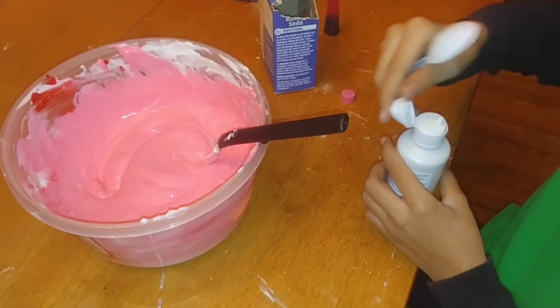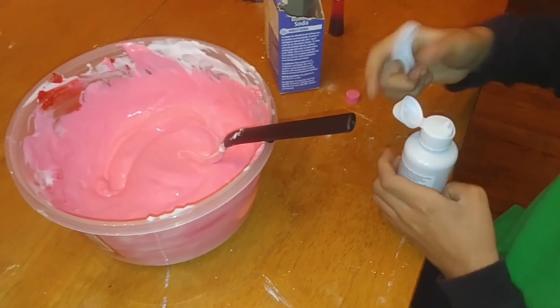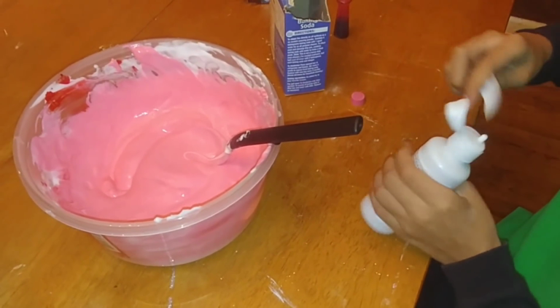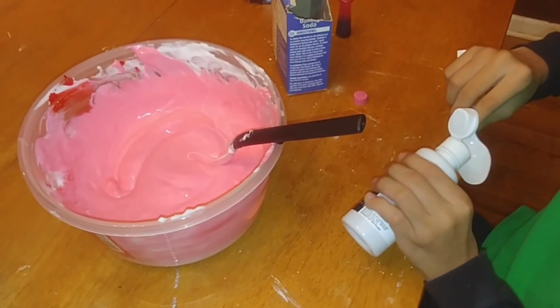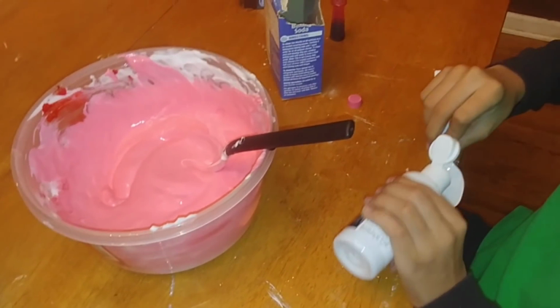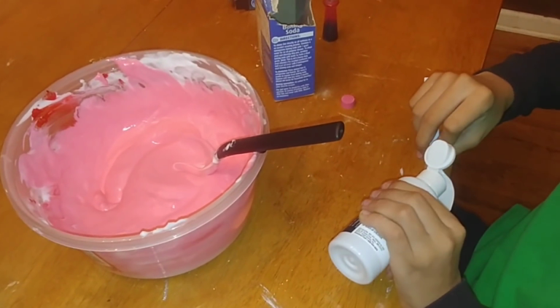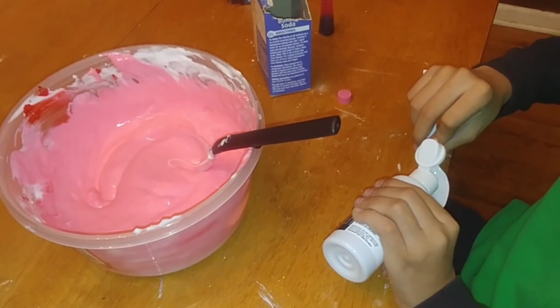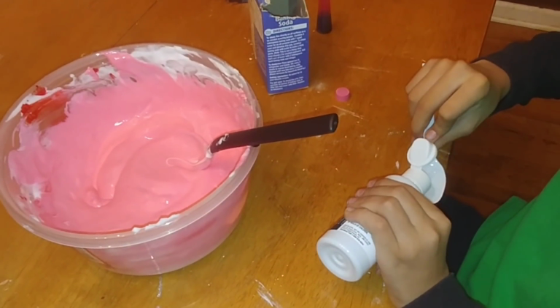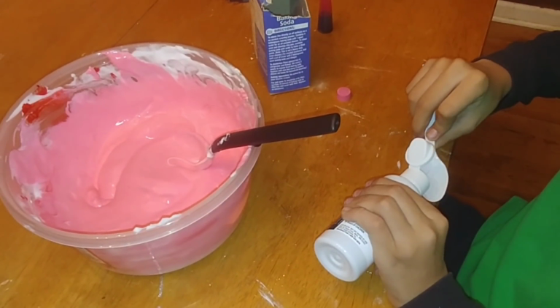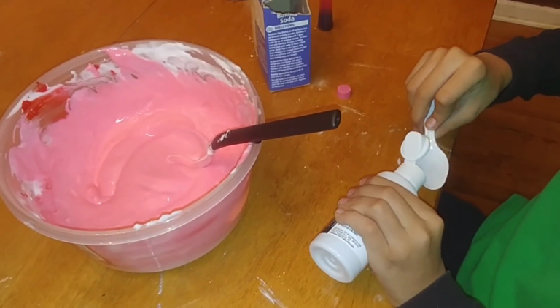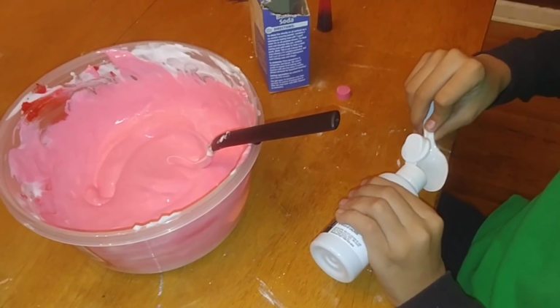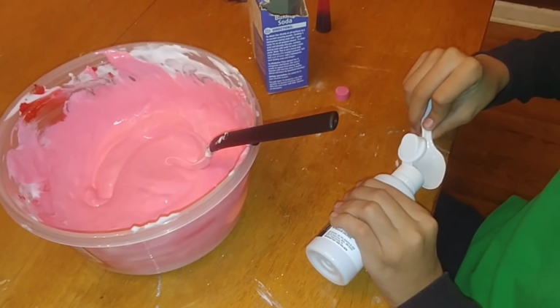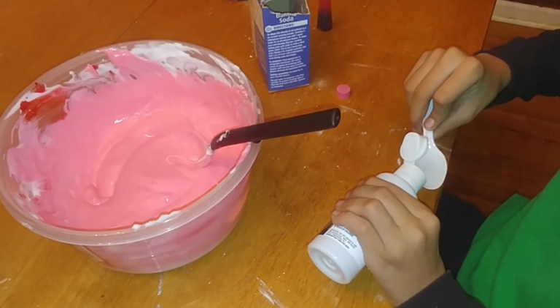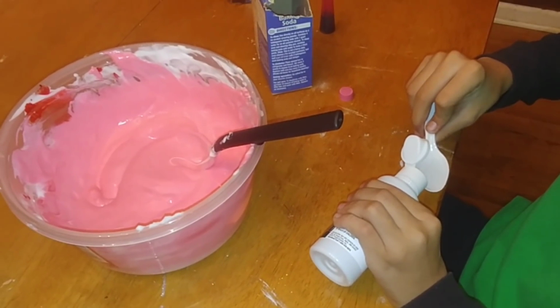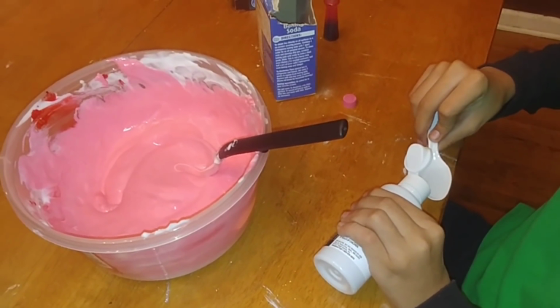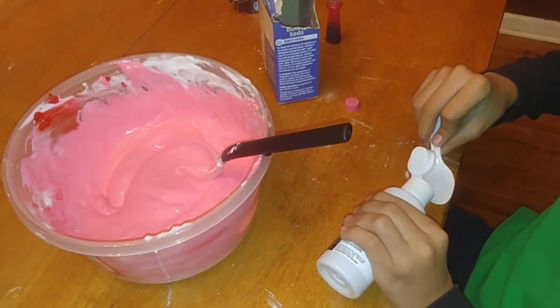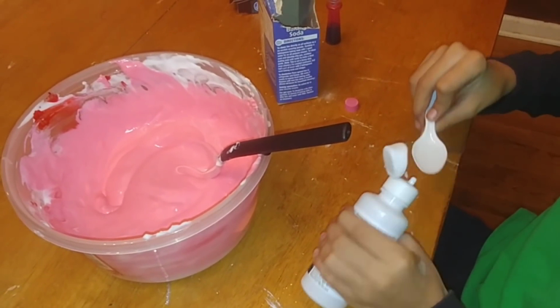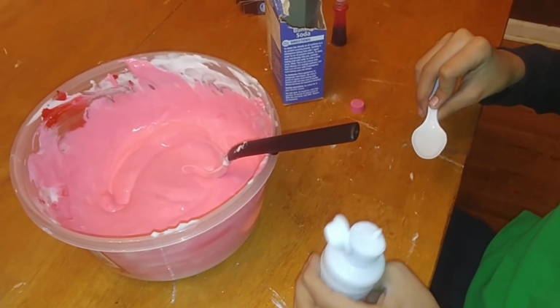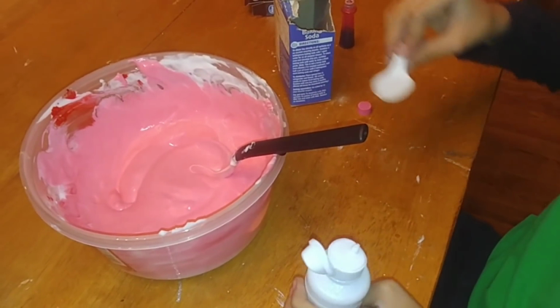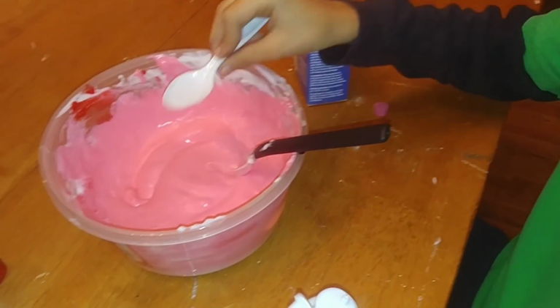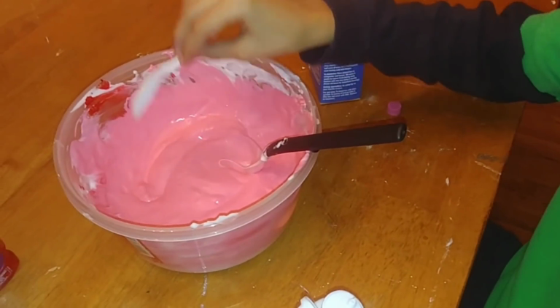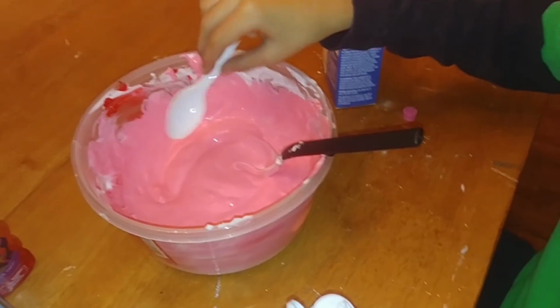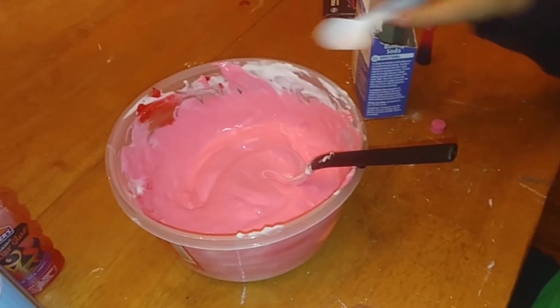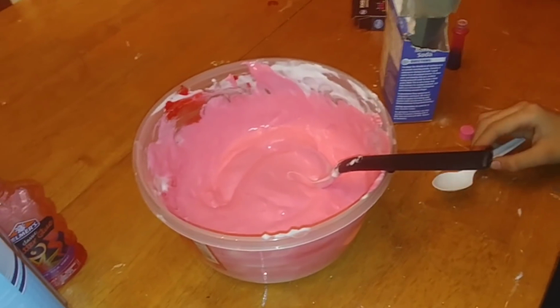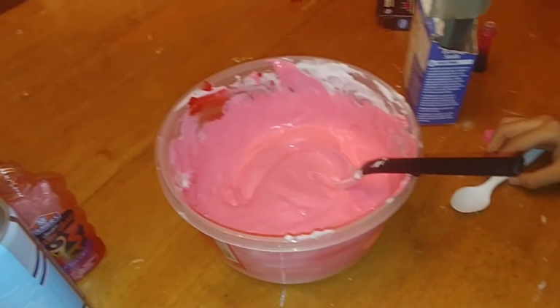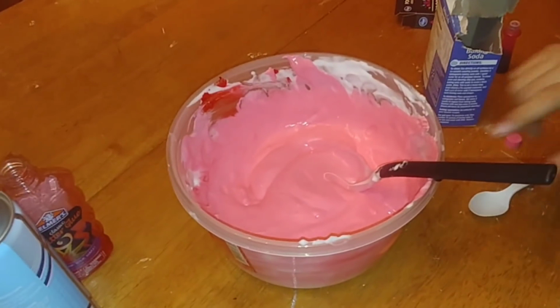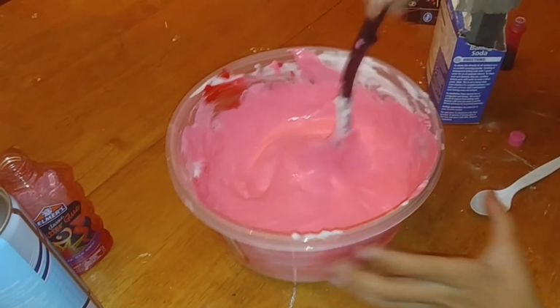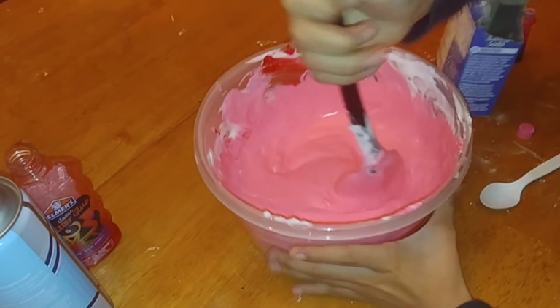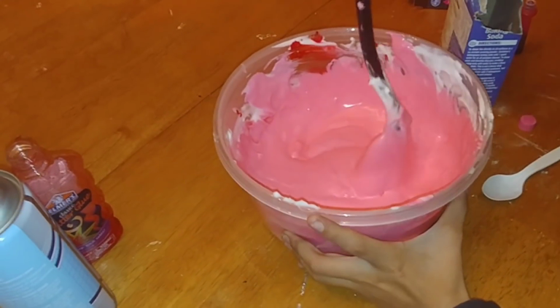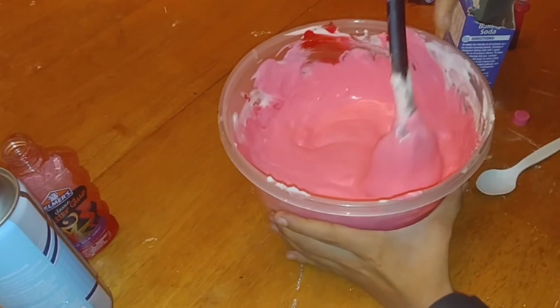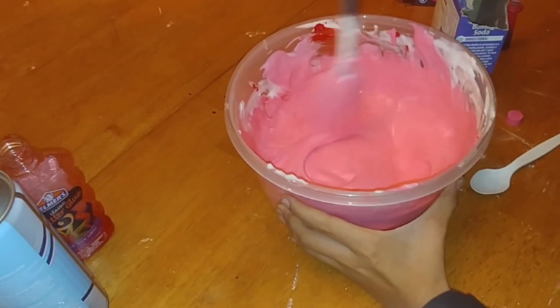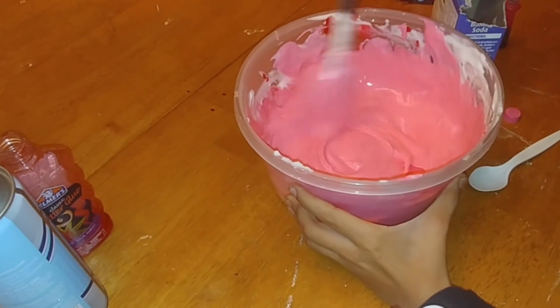After you get it to the color you want, start adding your contact solution. Begin by adding one teaspoon to the bowl — you don't want to add a lot, just one teaspoon — and then start mixing that up.